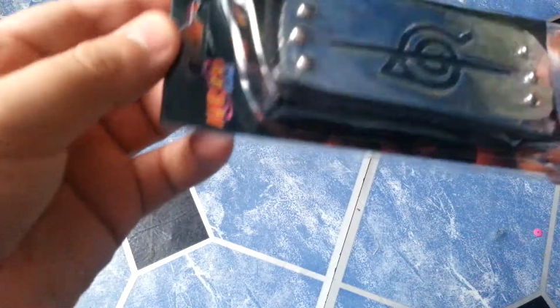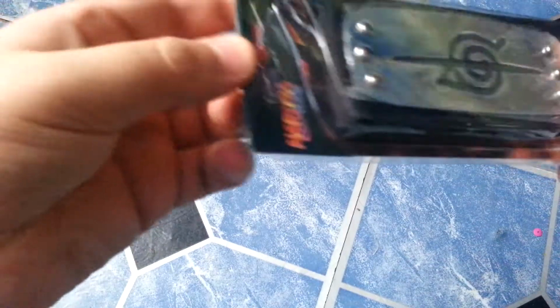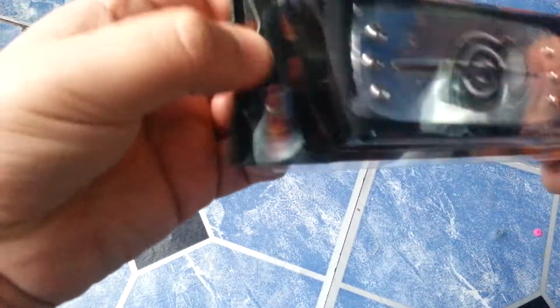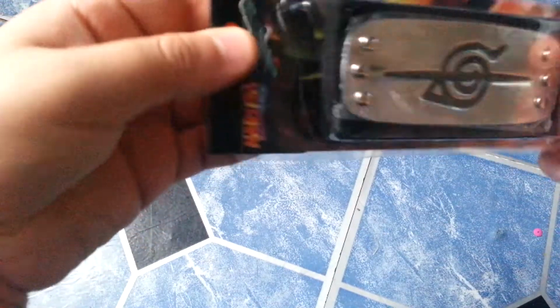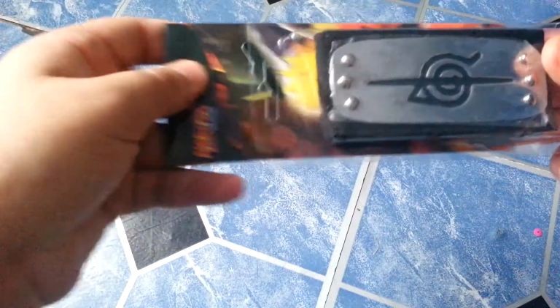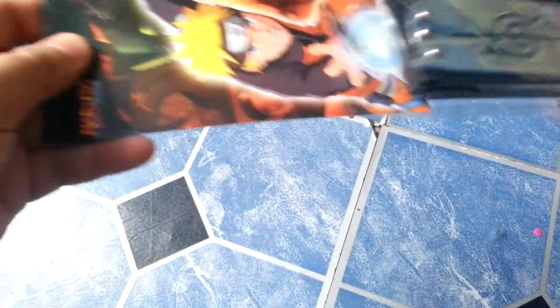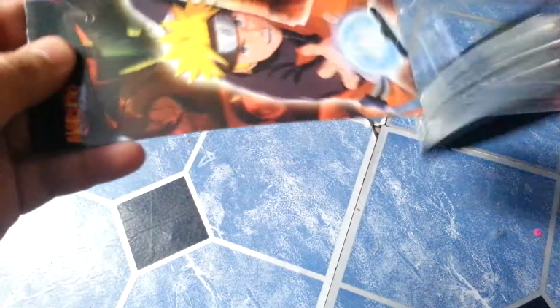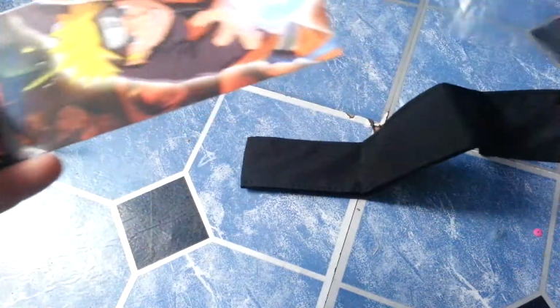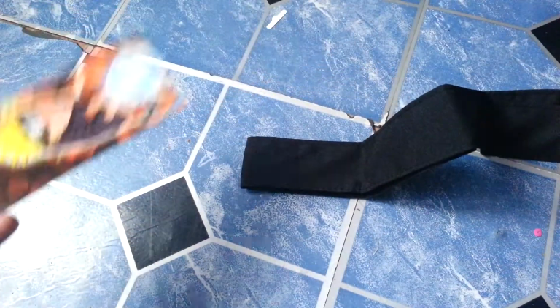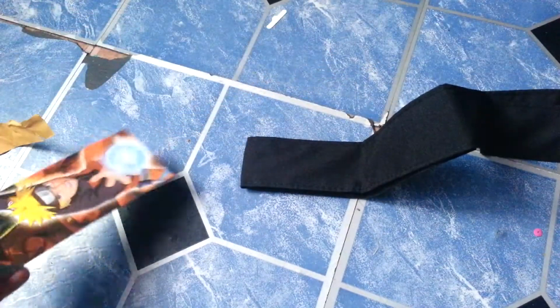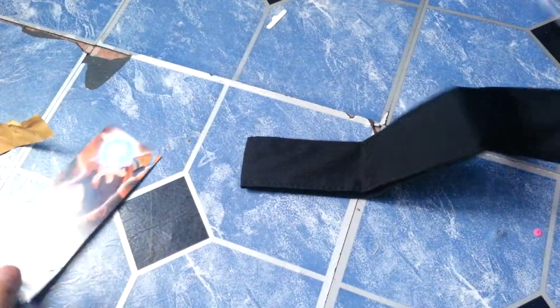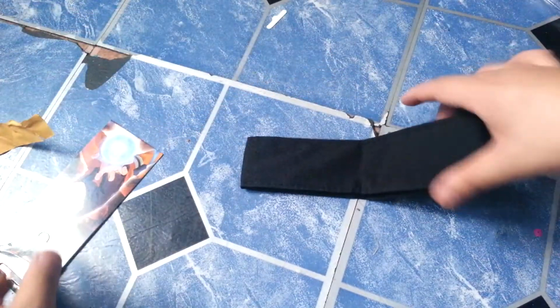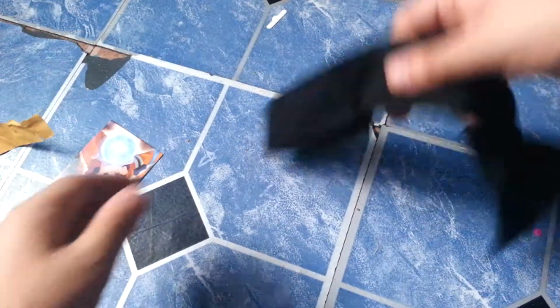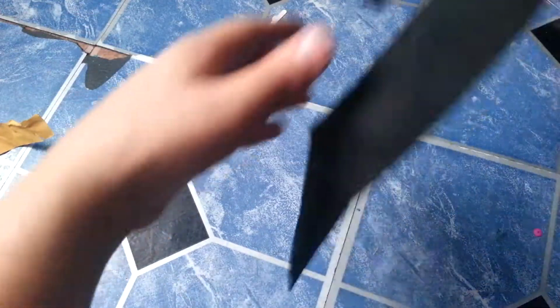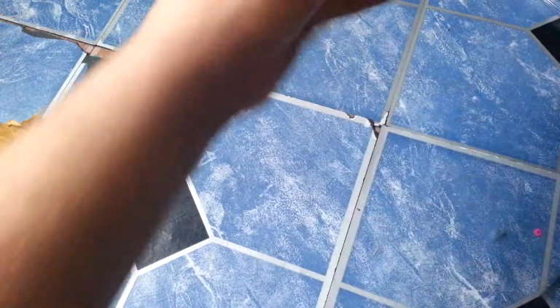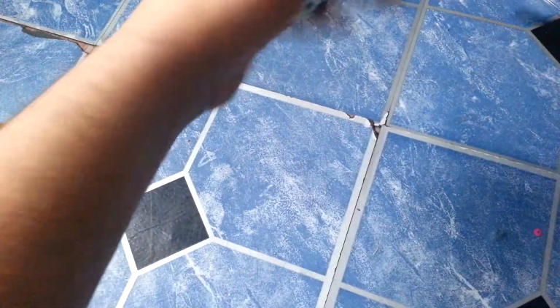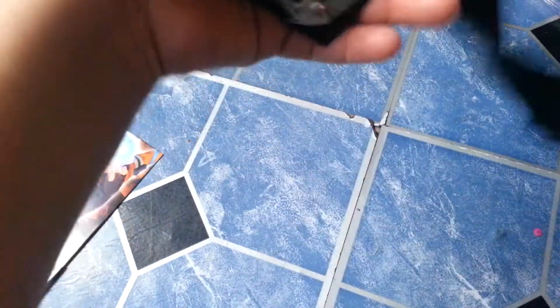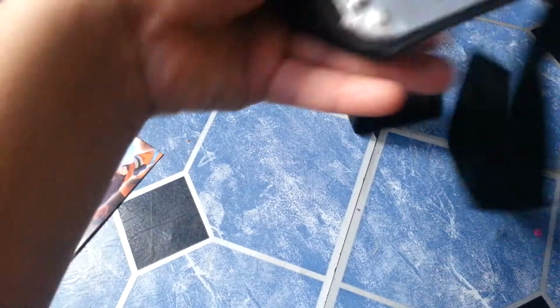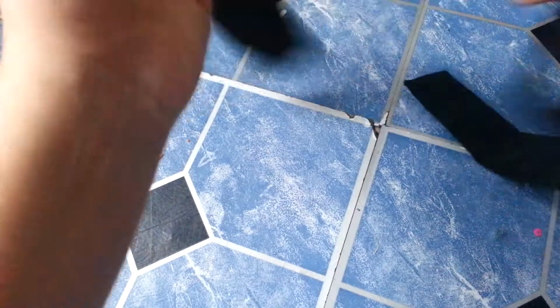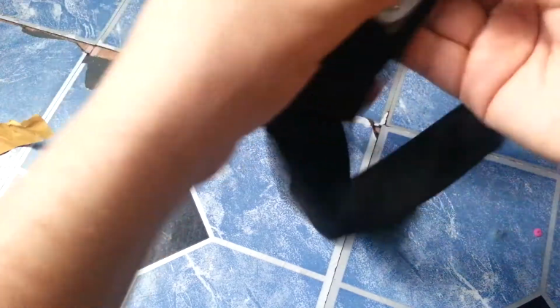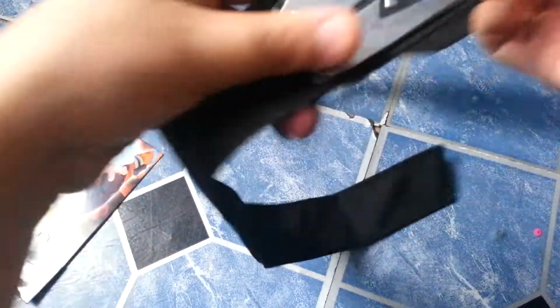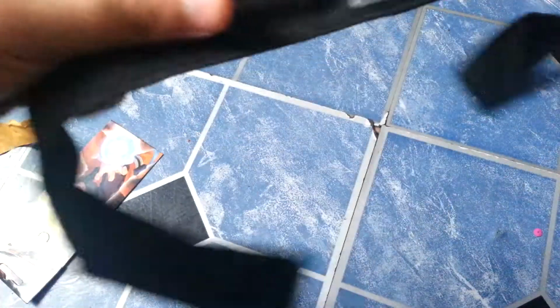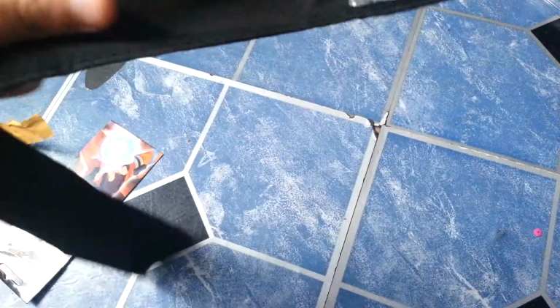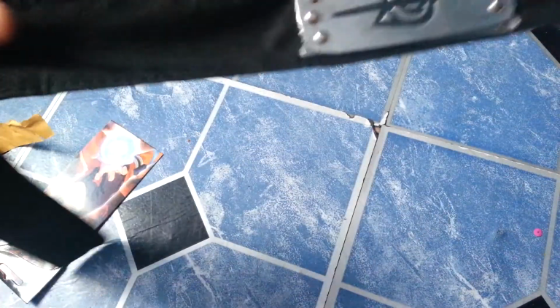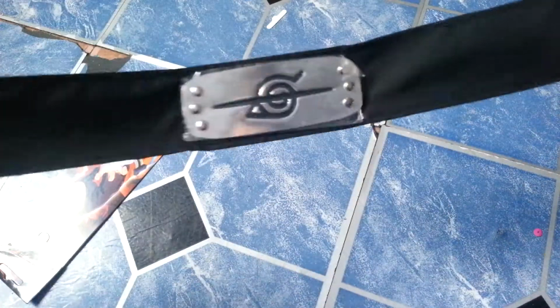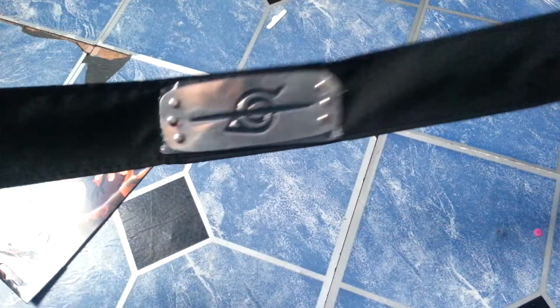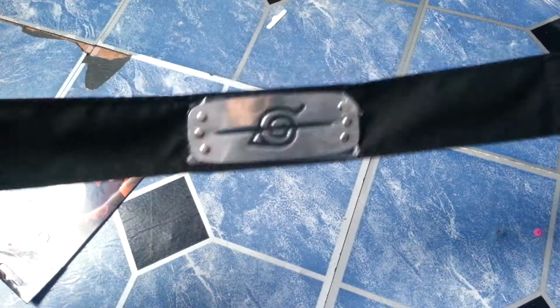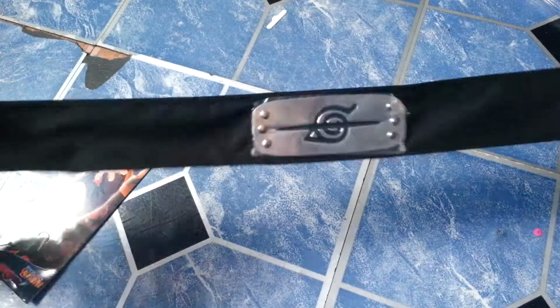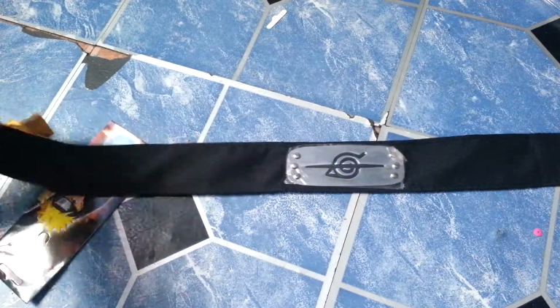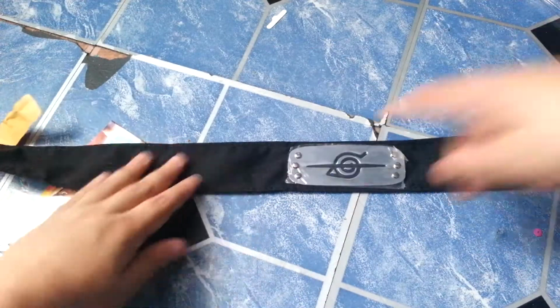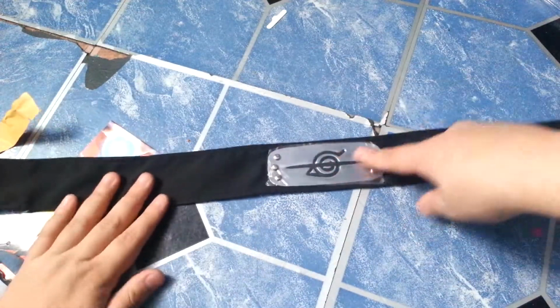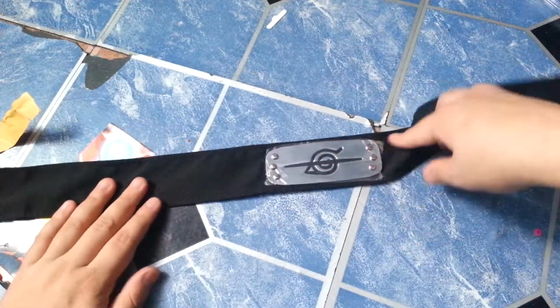Let's get this open. Then it just falls down. It's a lot smaller than I expected. The metal piece.